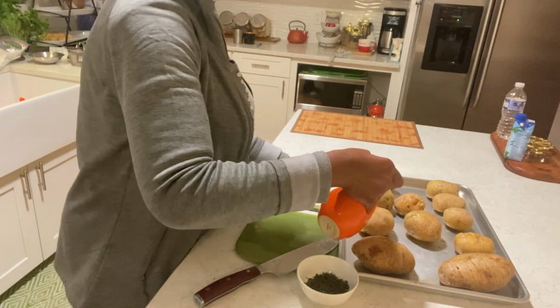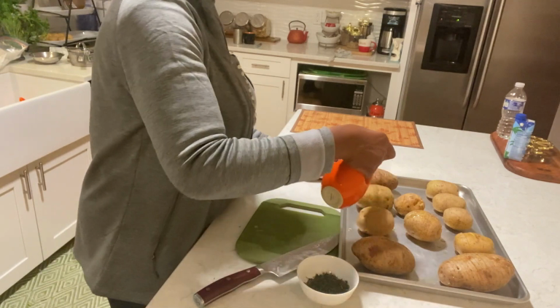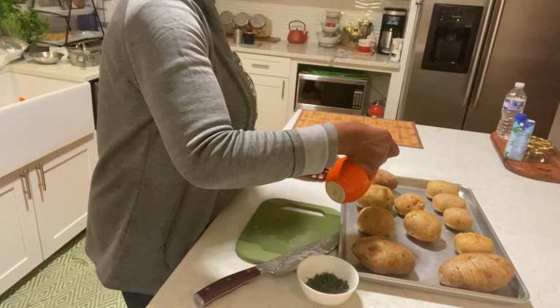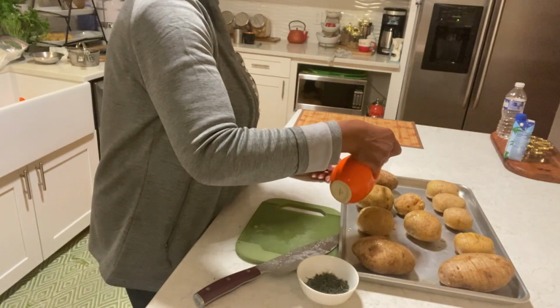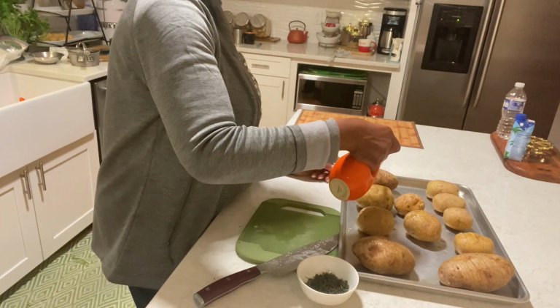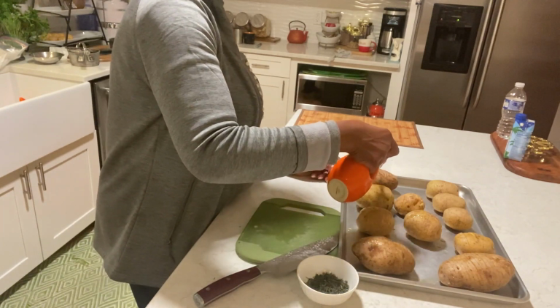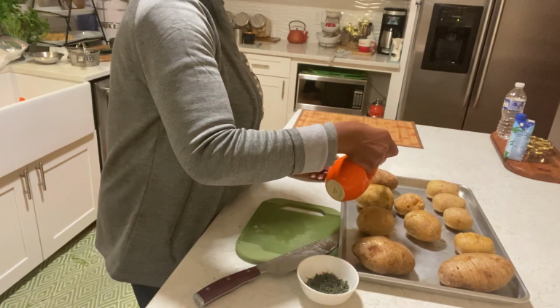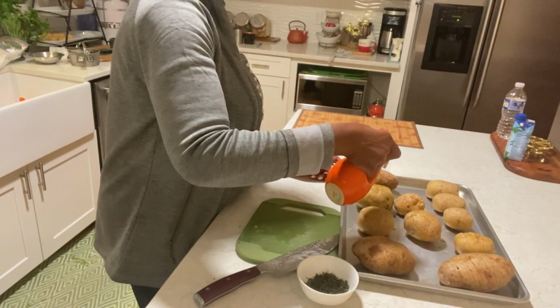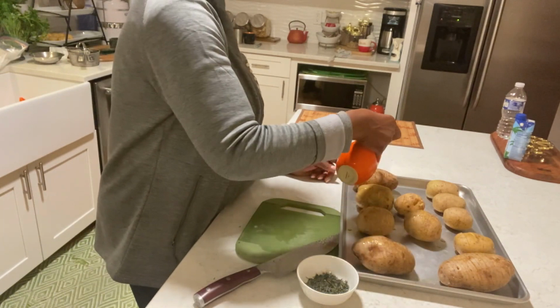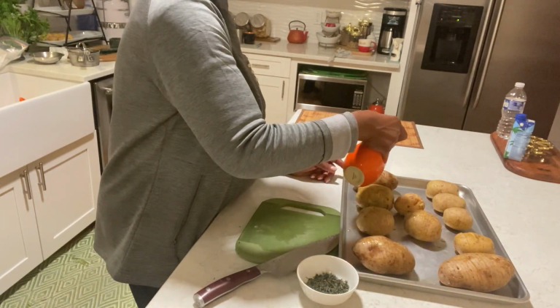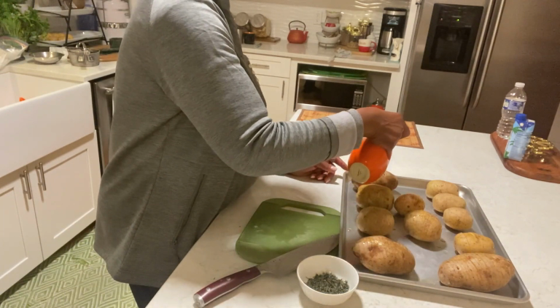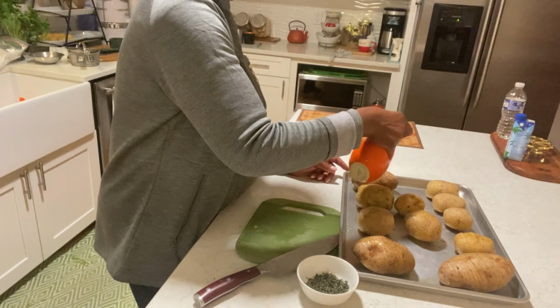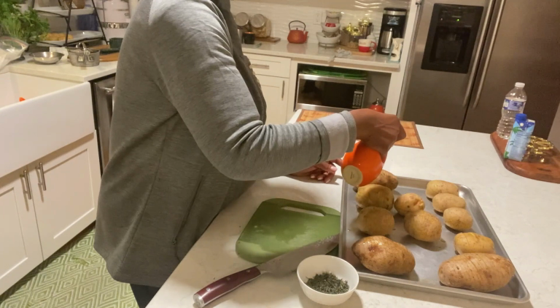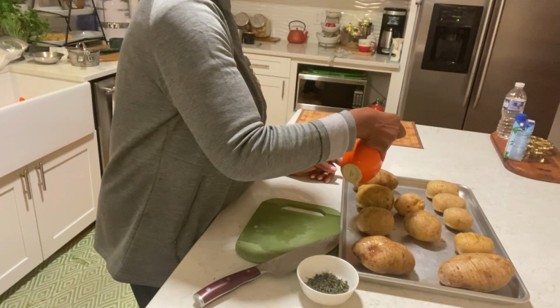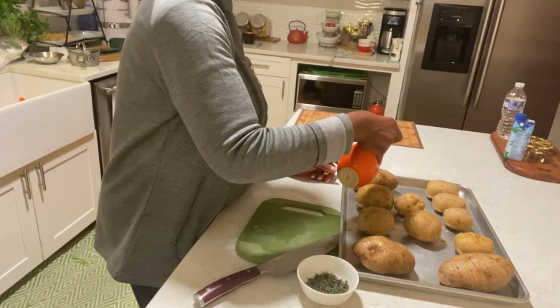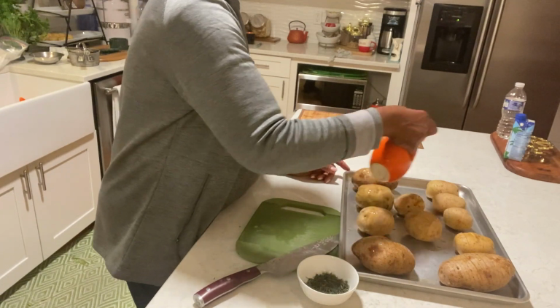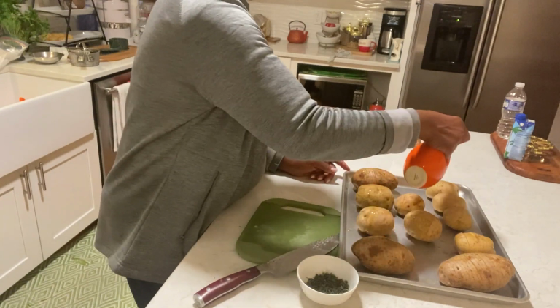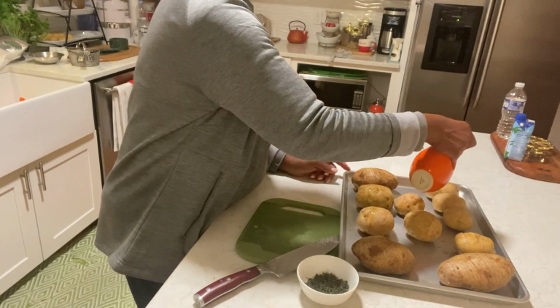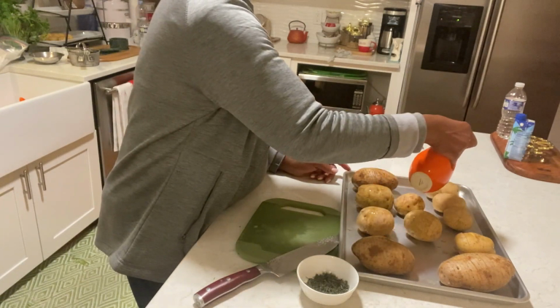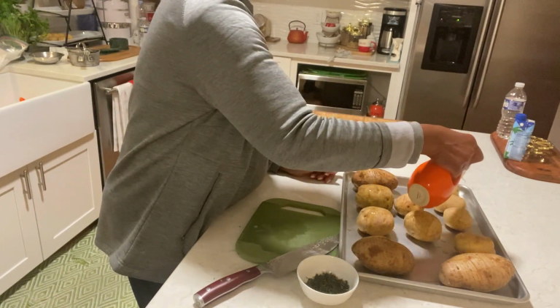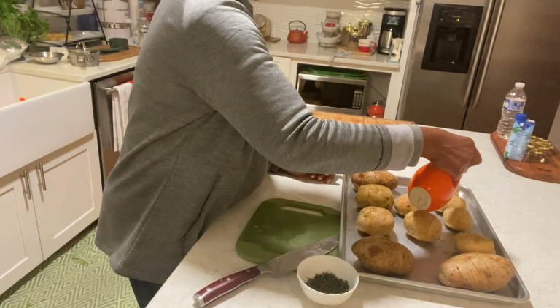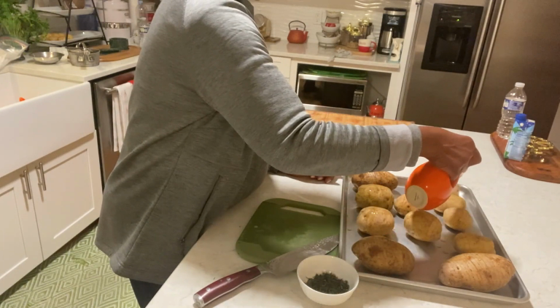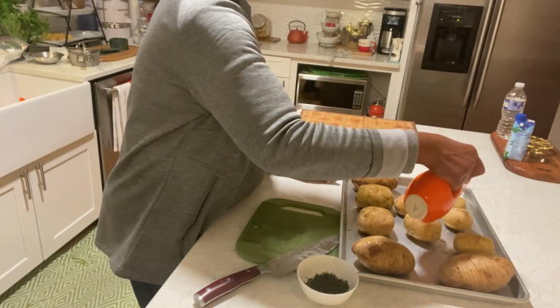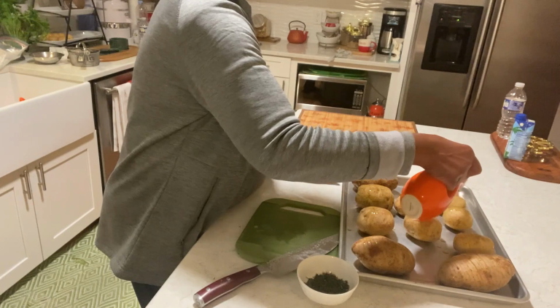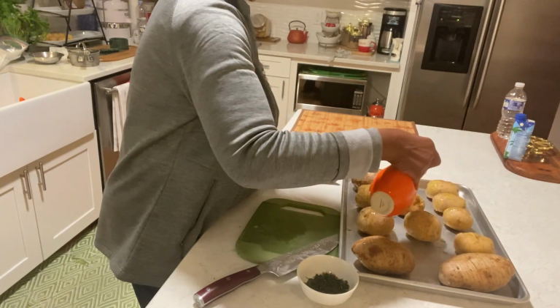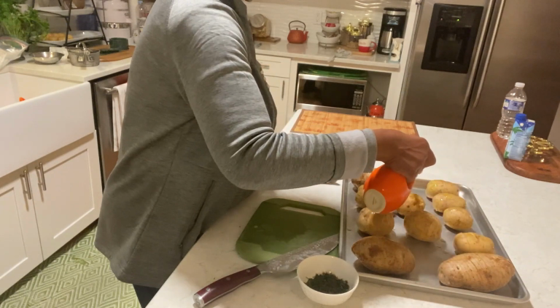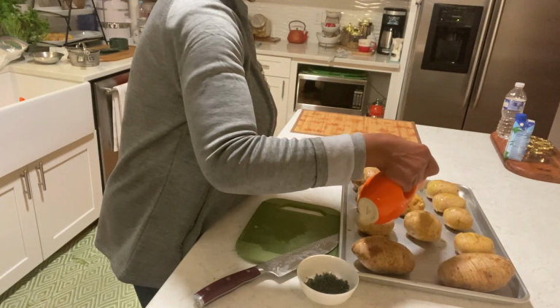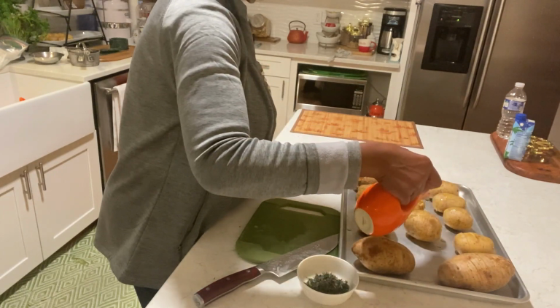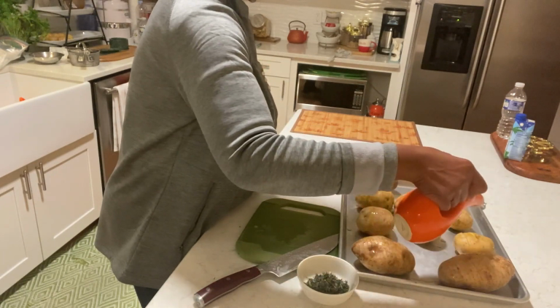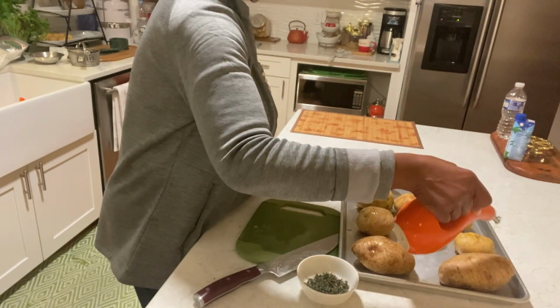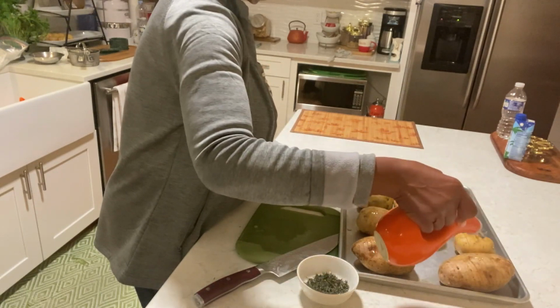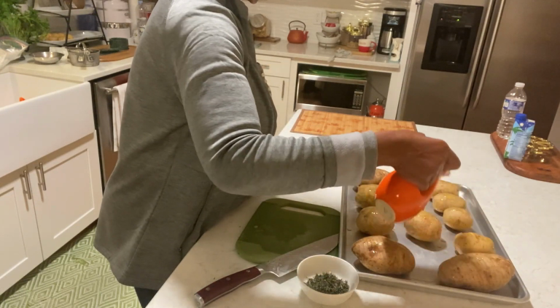I have spray, but it's not olive oil — it's canola oil. I could use that too. I don't know why I have to use olive oil; canola oil works.